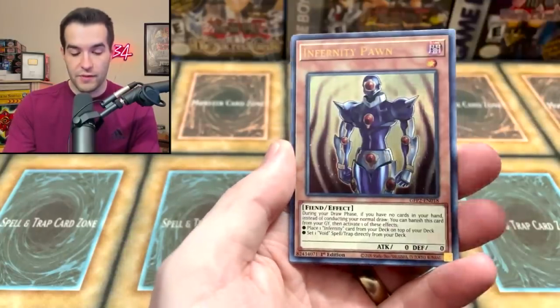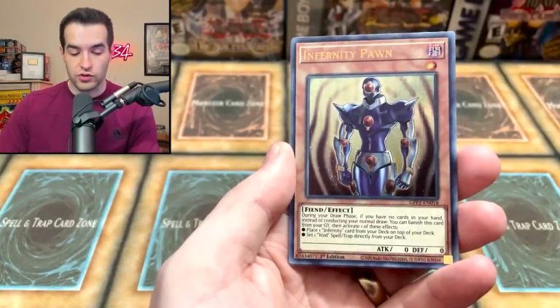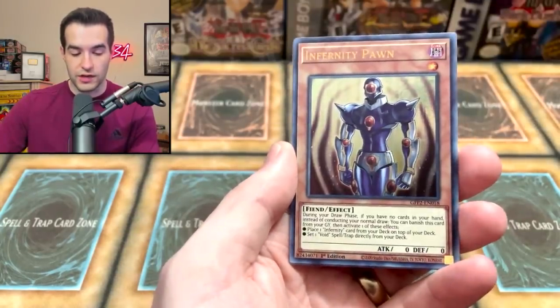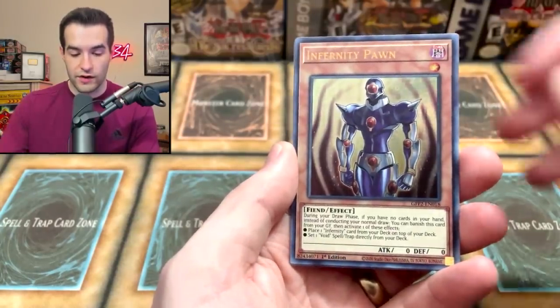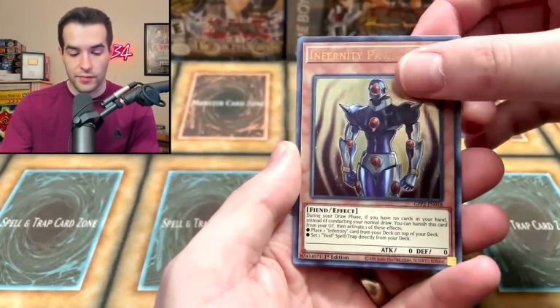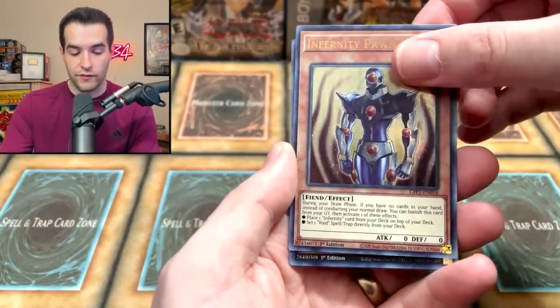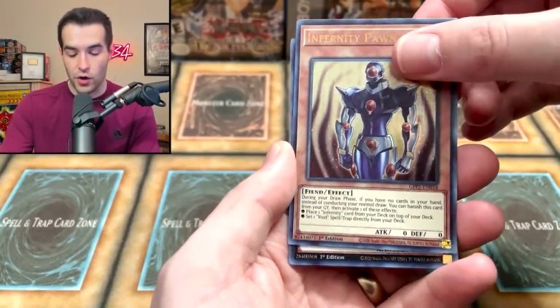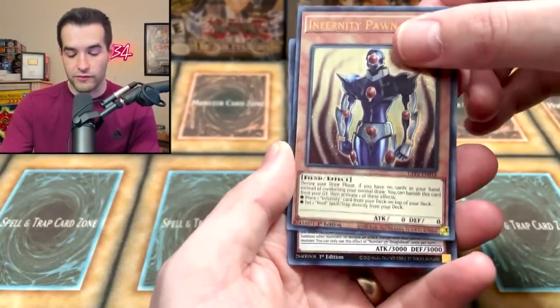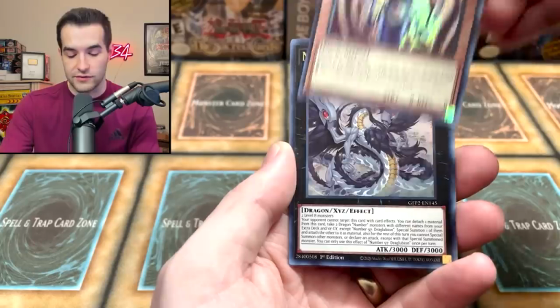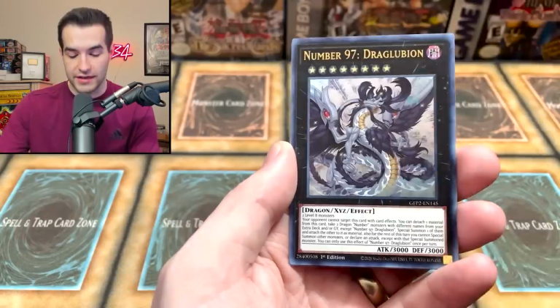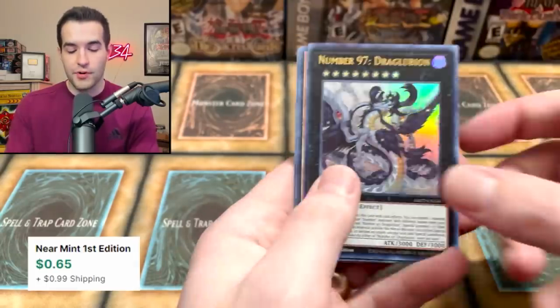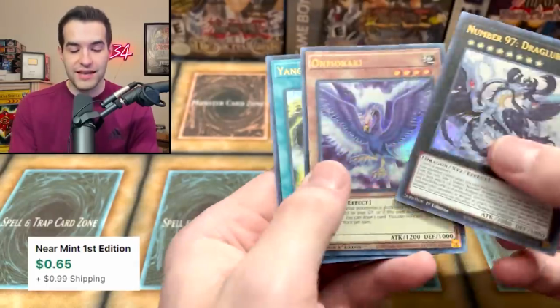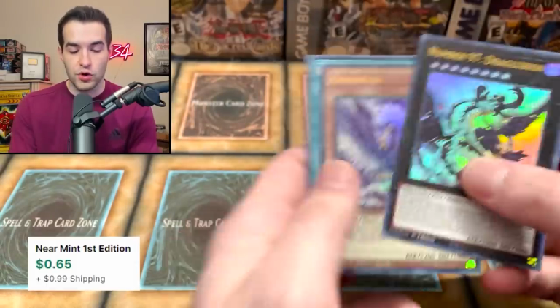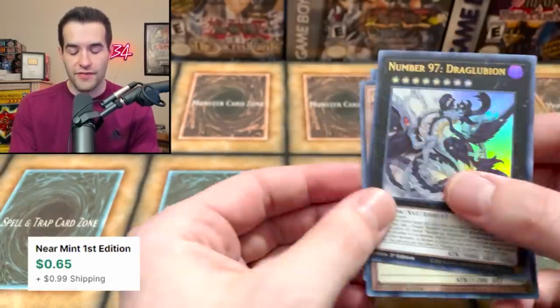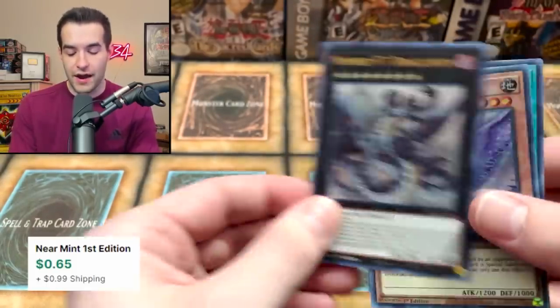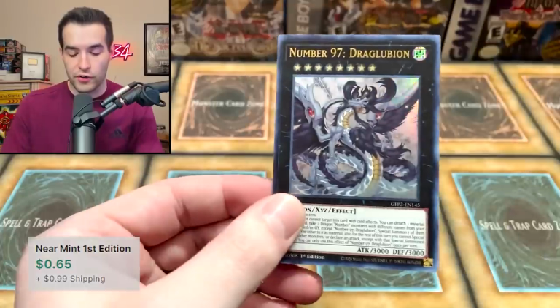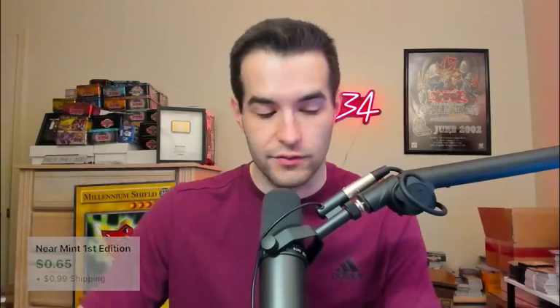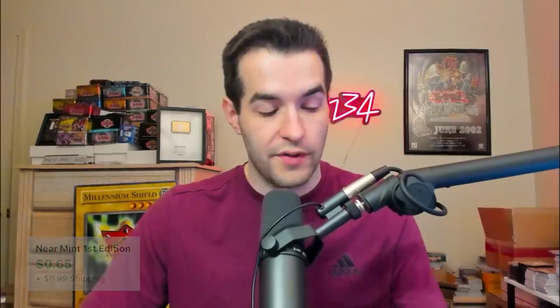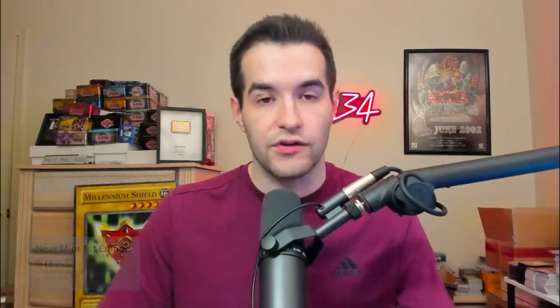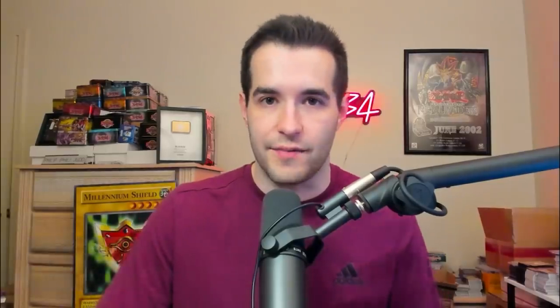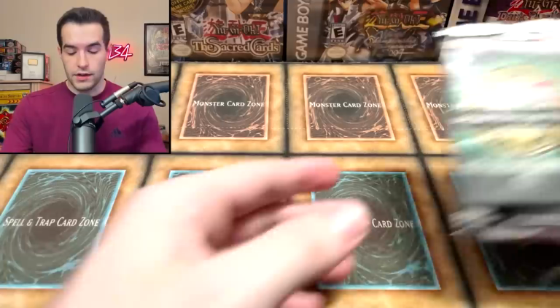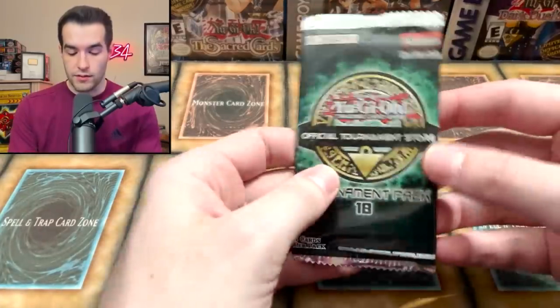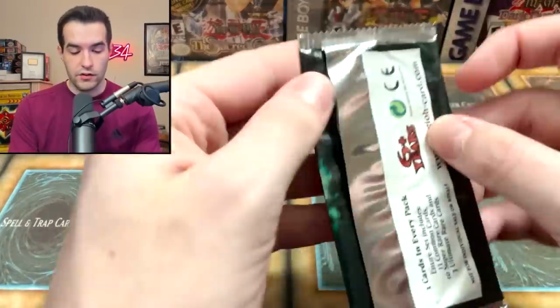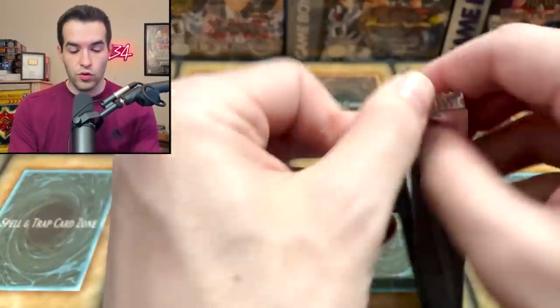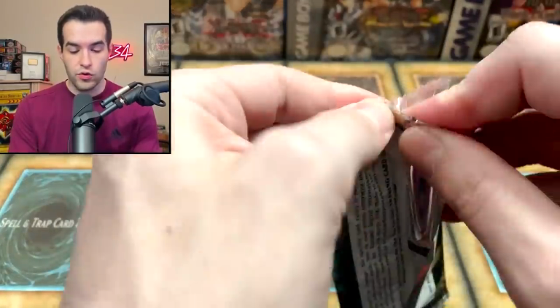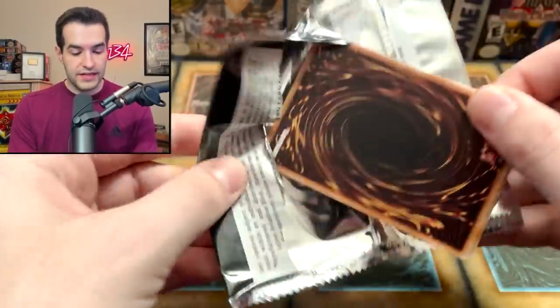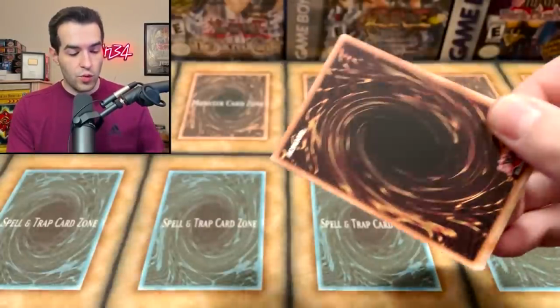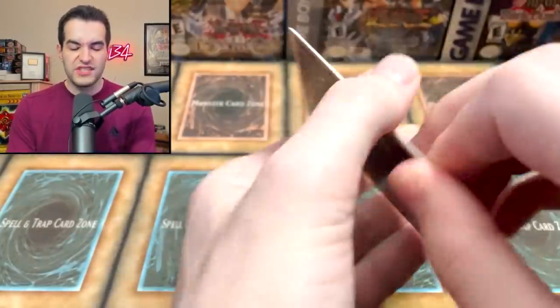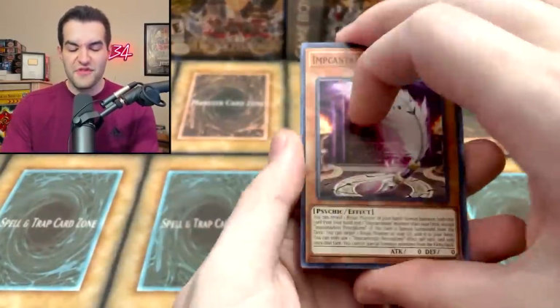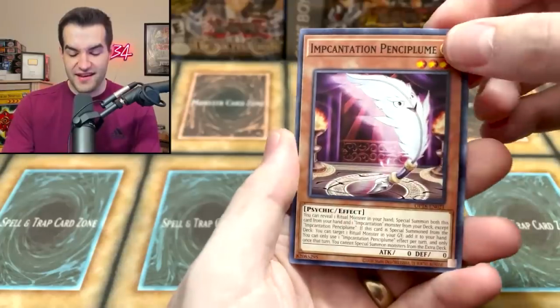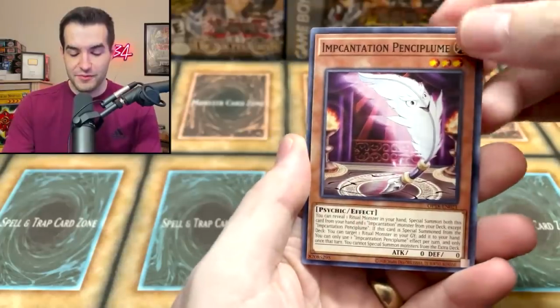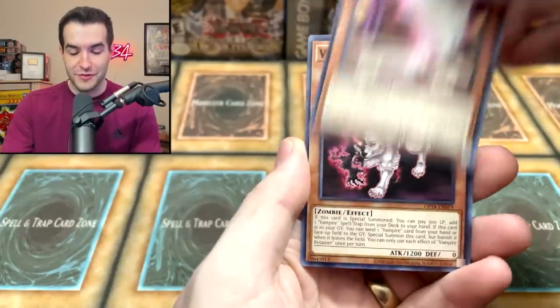Vampire Sorcerer — let's get a Ghost Trick. Infernity Pawn. So far no one has proved themselves to be the best. Number 97, Dragooblion — that might be over a buck; it was around a dollar last time I saw. Looking cool, but we're really saving it for the end. You know, we want it to be a little dramatic.